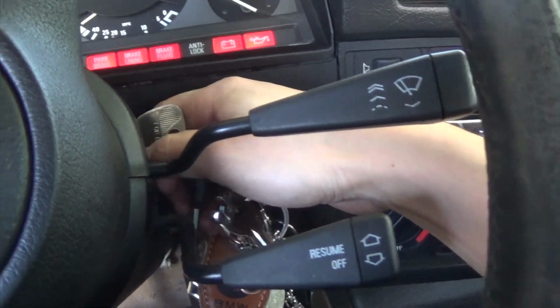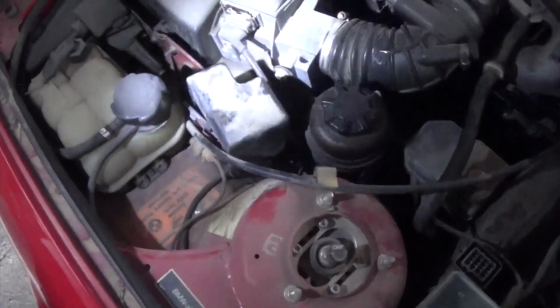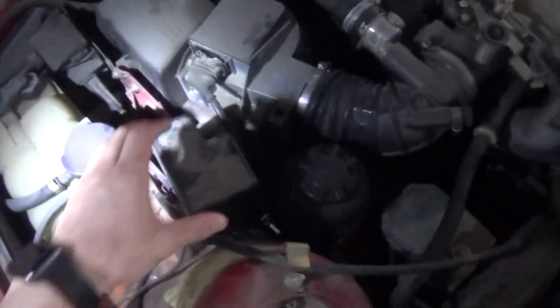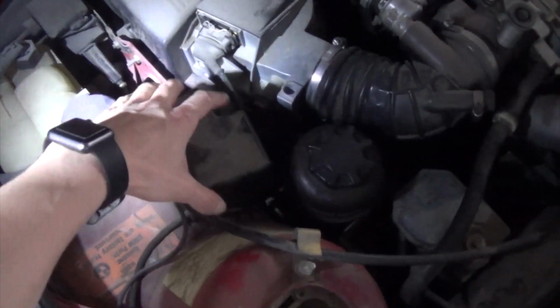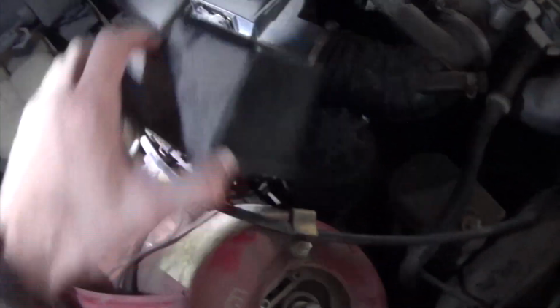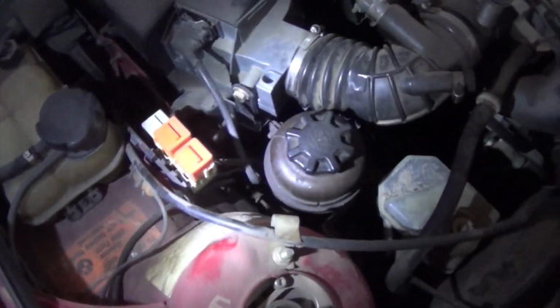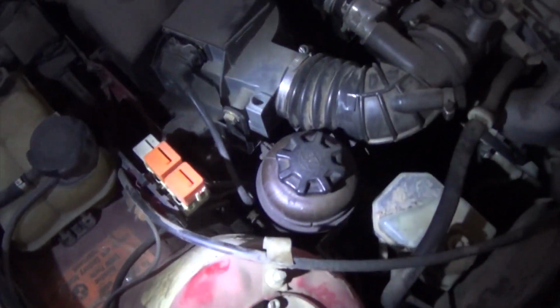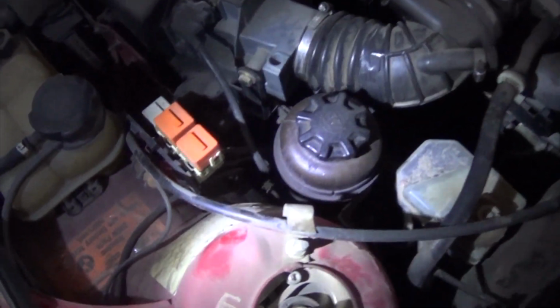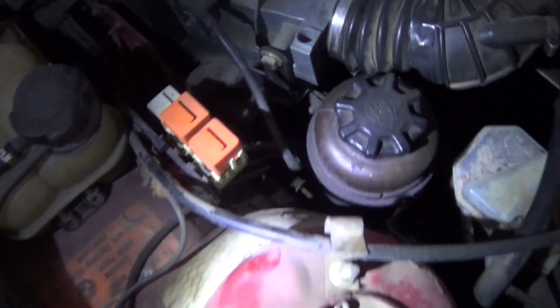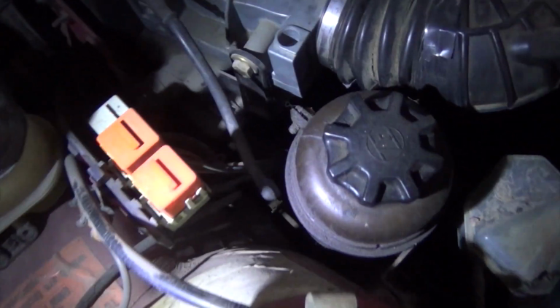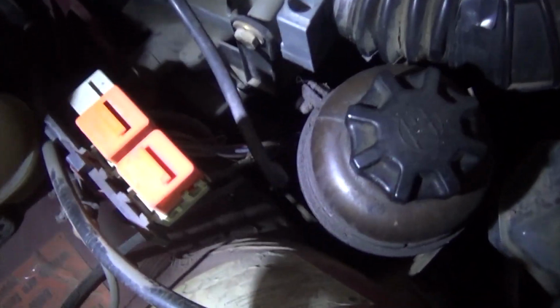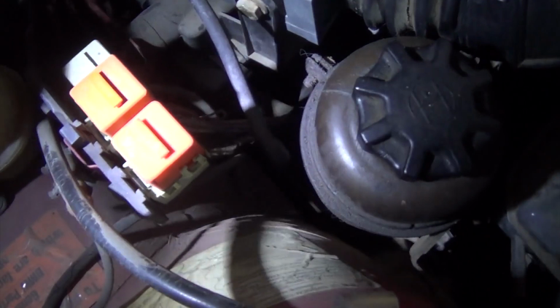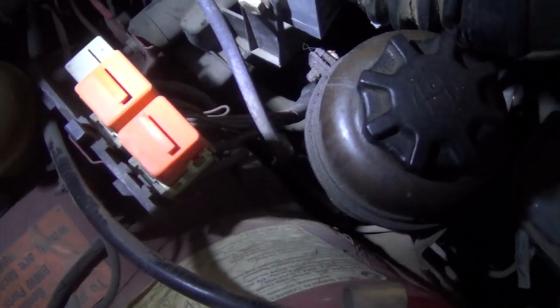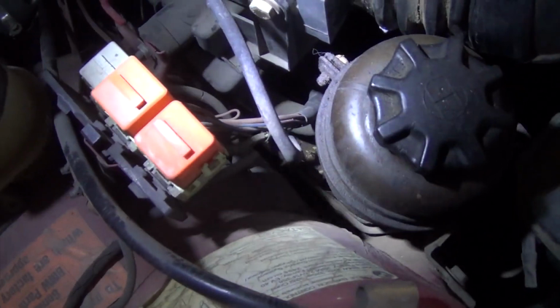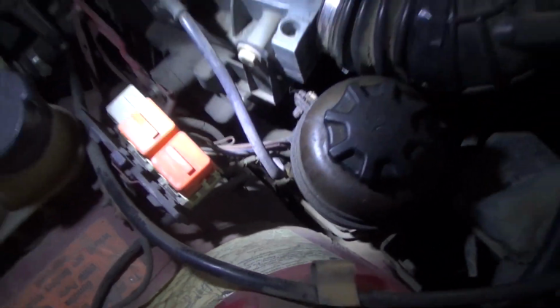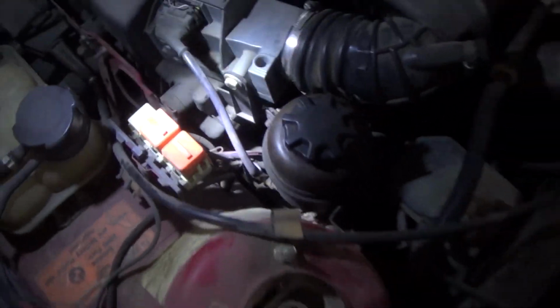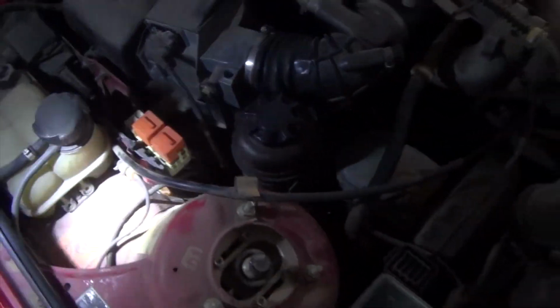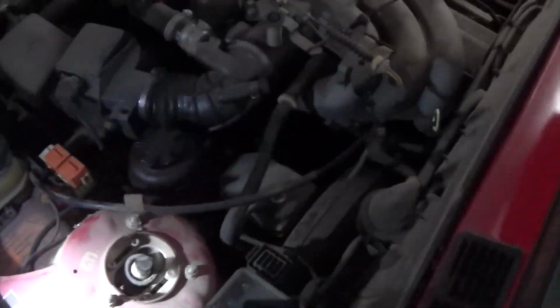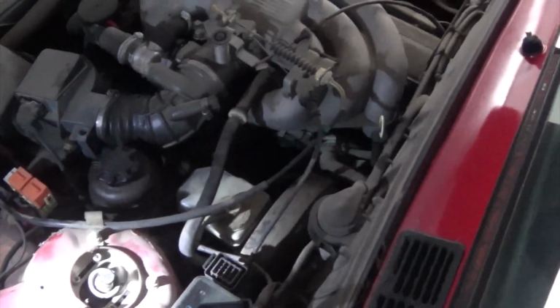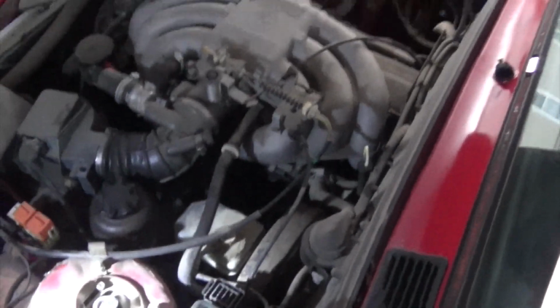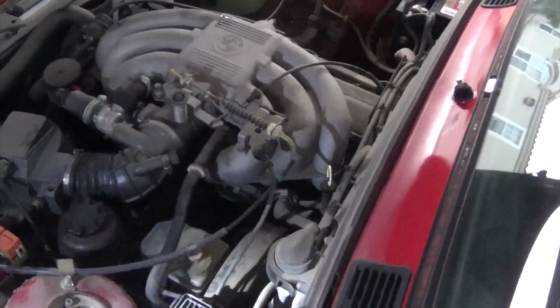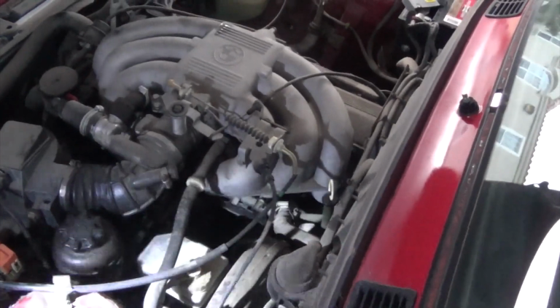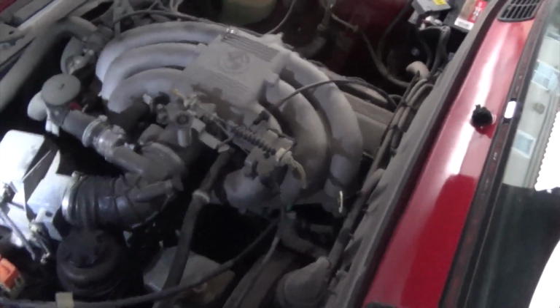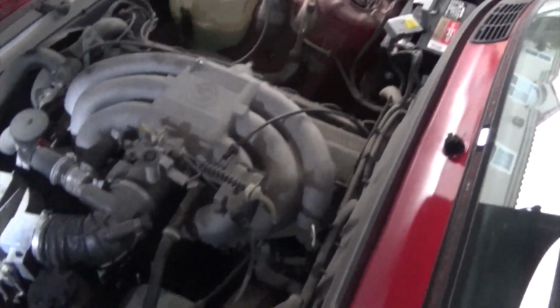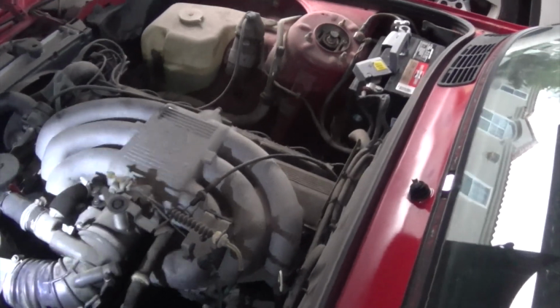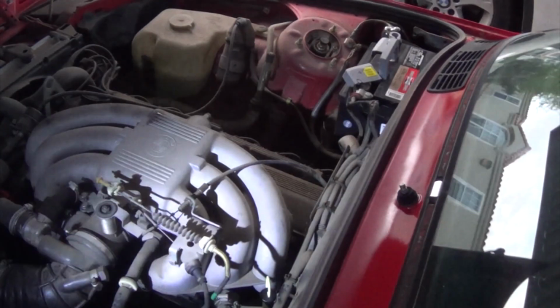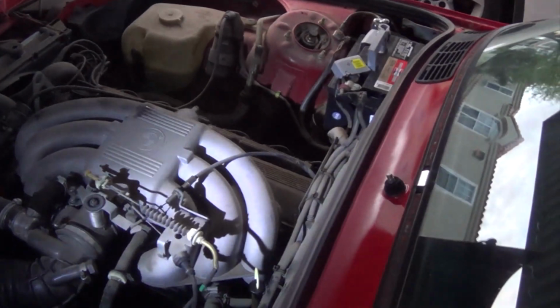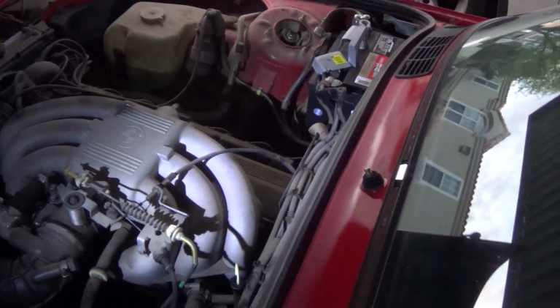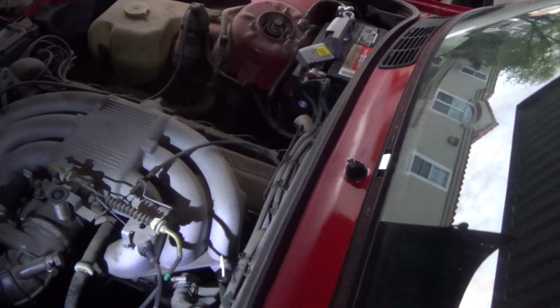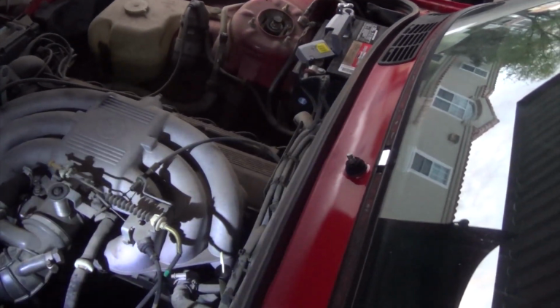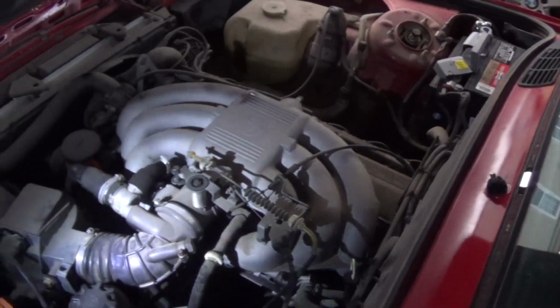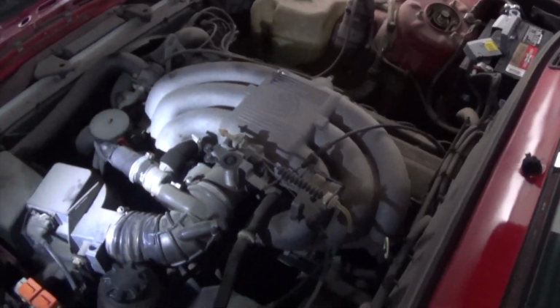The E30 didn't start up, so right now I'm just going to replace the fuel pump relay and give it another shot. If it doesn't start up, then we're going to replace the spark plugs and the cap and rotor.